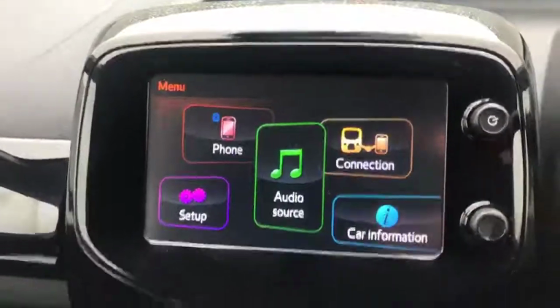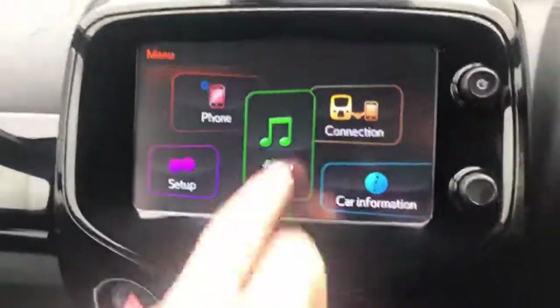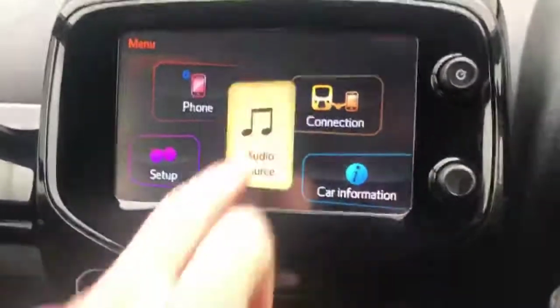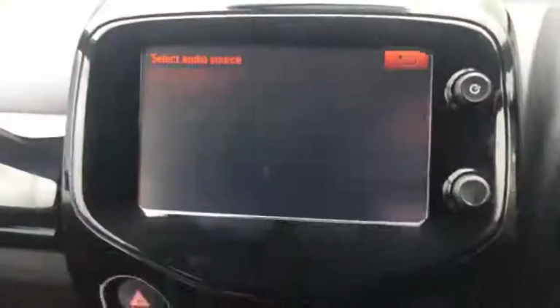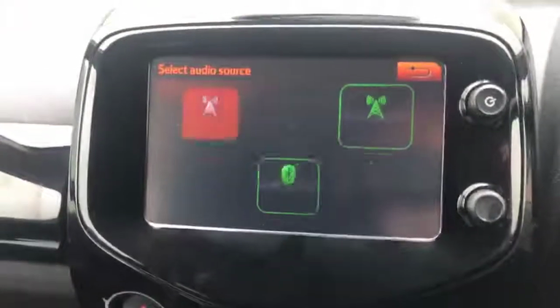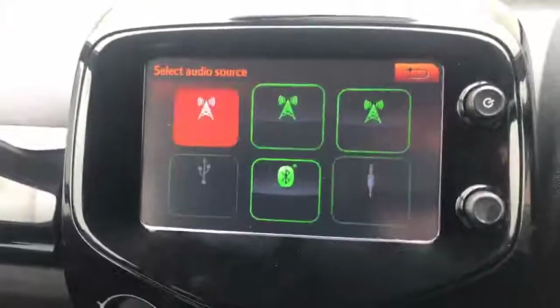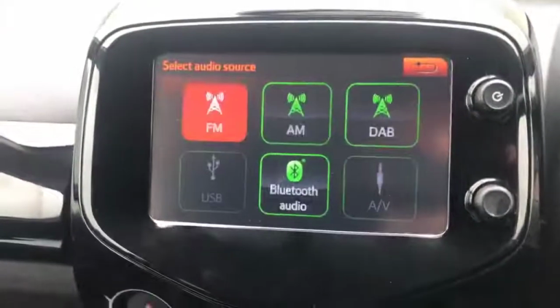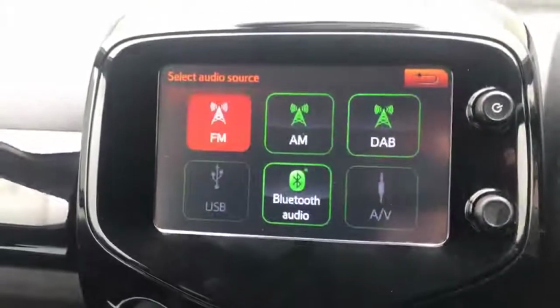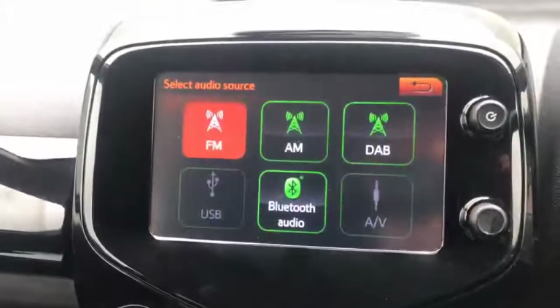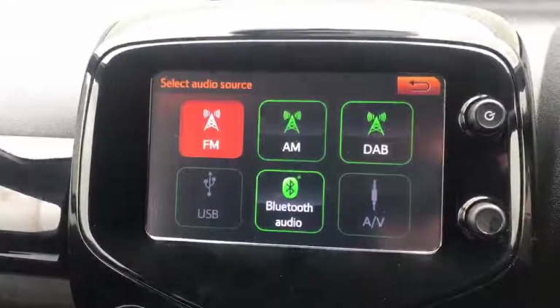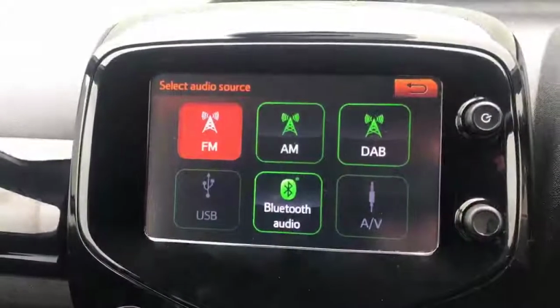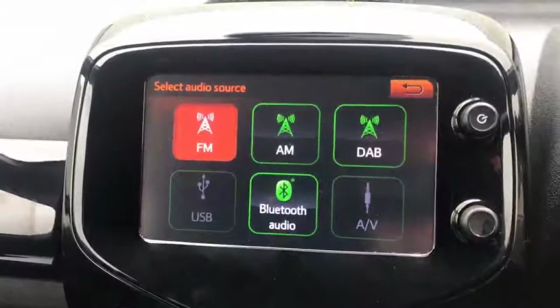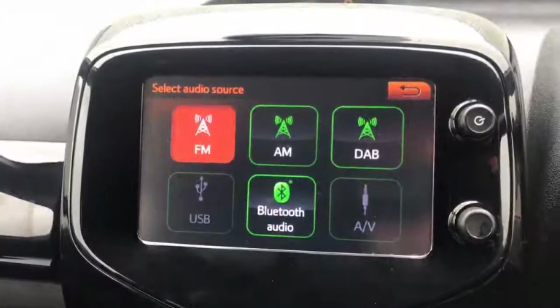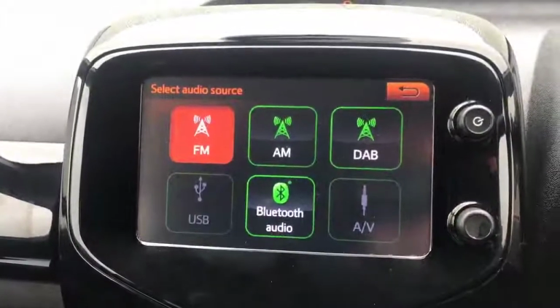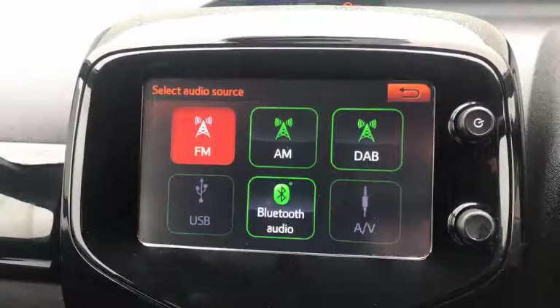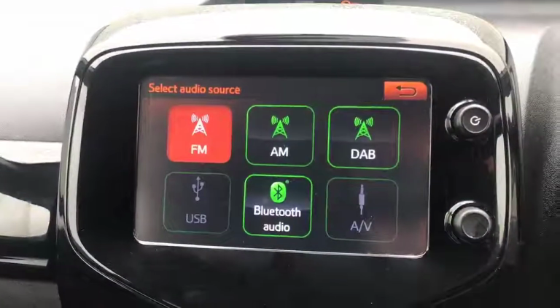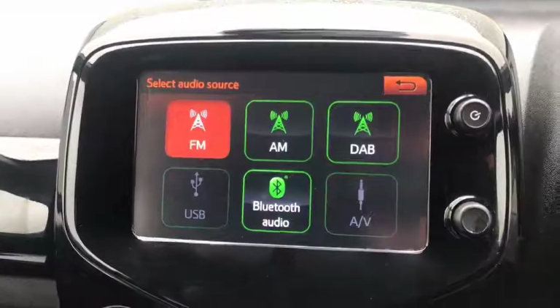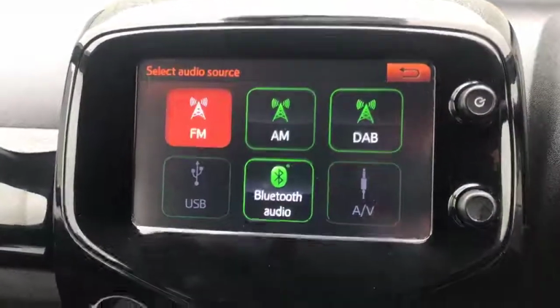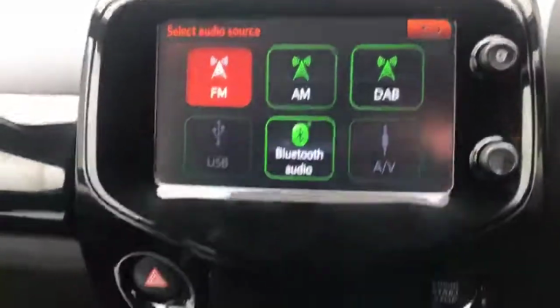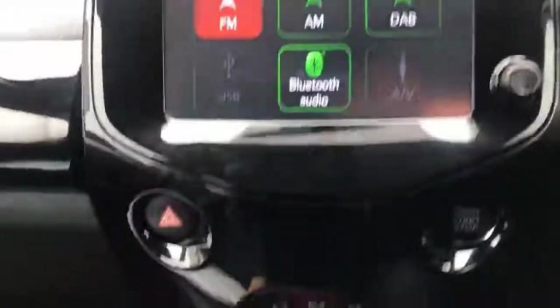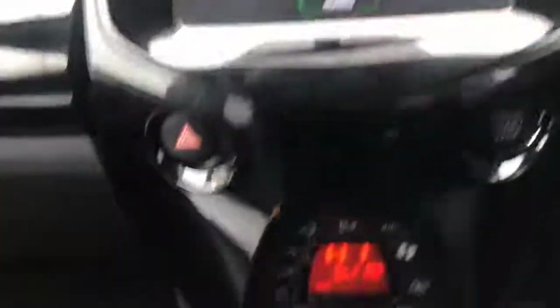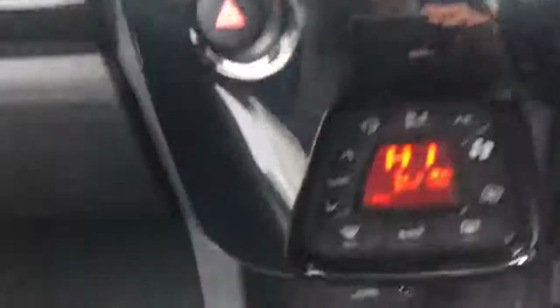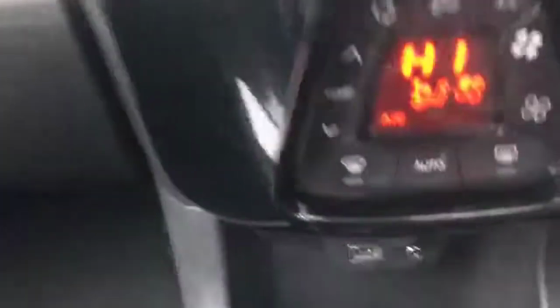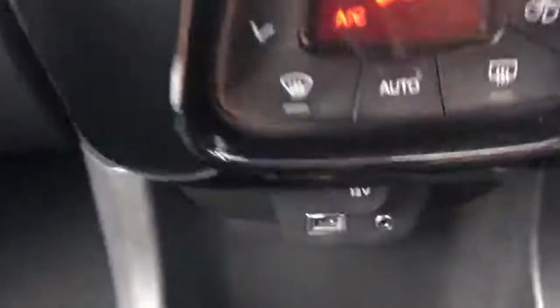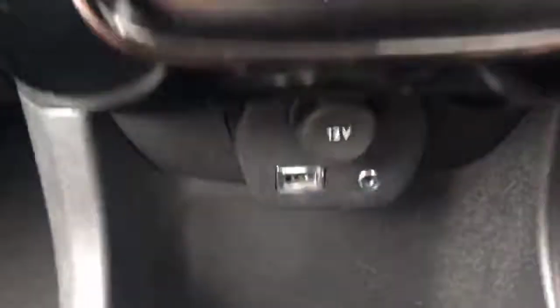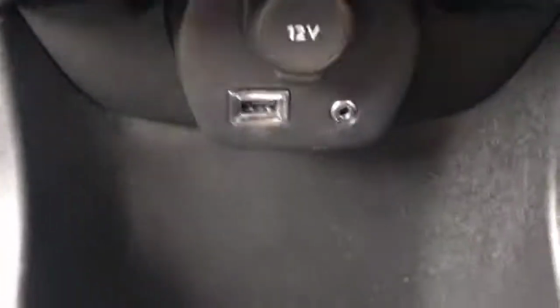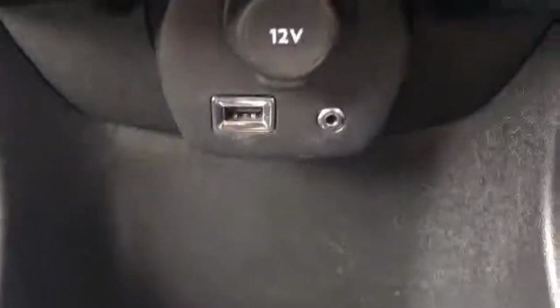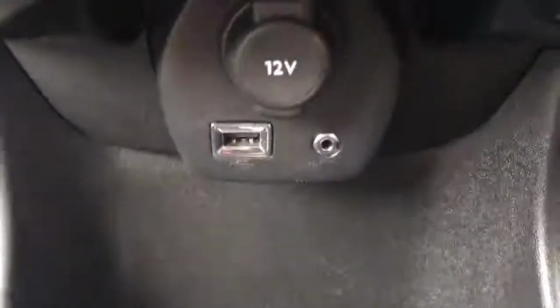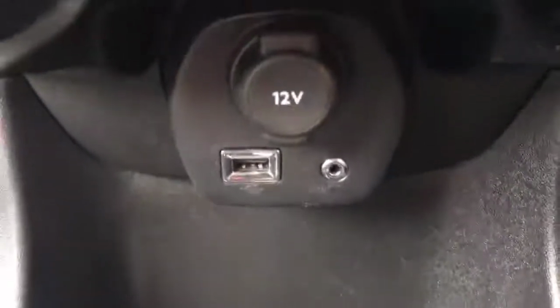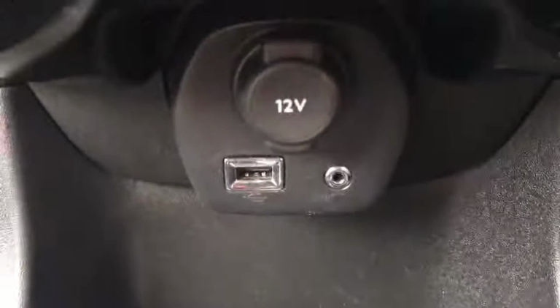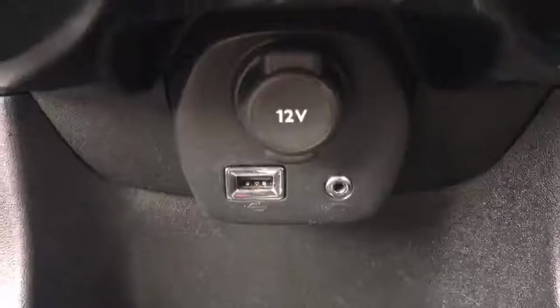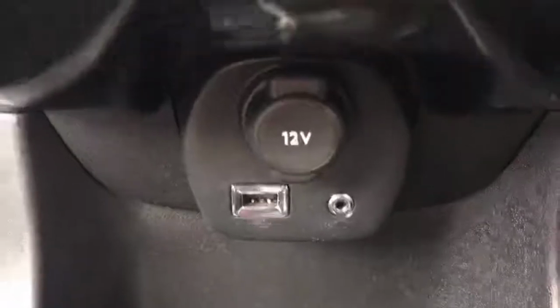You can set your phone up via Bluetooth for Apple CarPlay, Samsung Mirror Link, or Android Auto. You can also go onto audio source and choose from FM, AM, DAB, Bluetooth, USB, or AUX in — which are just here.